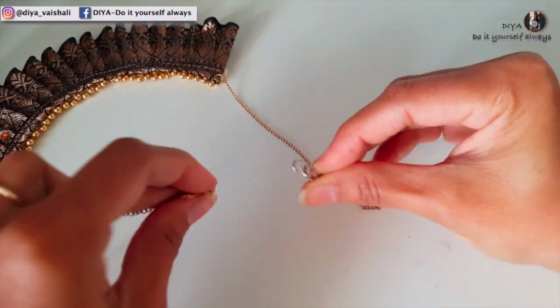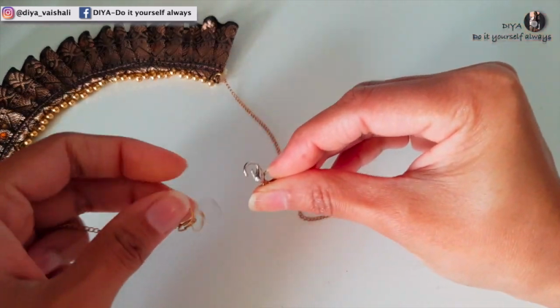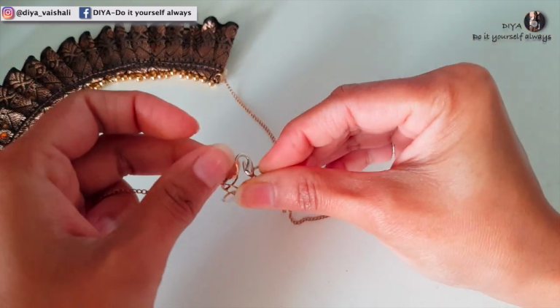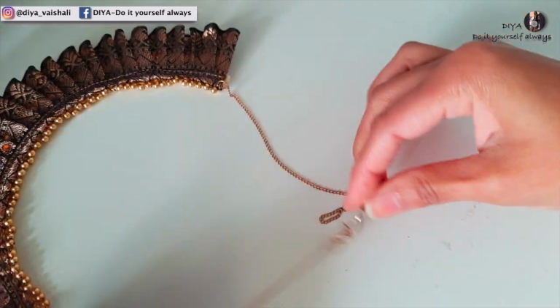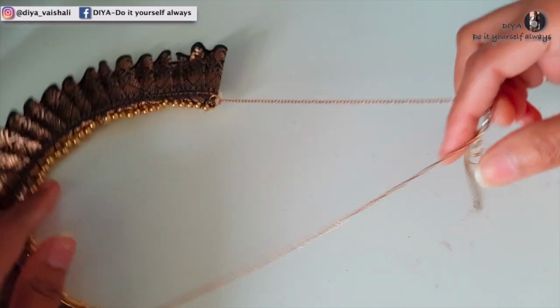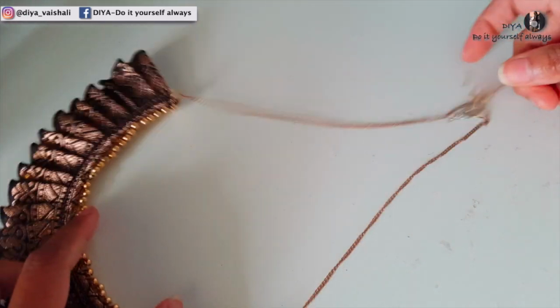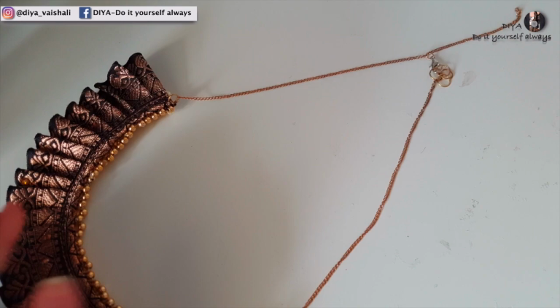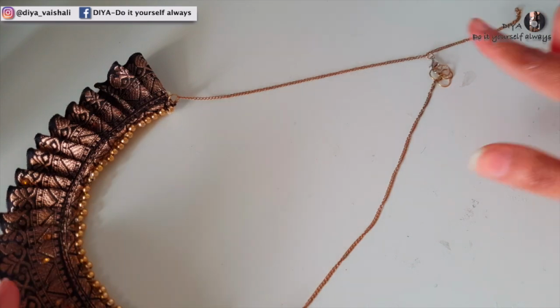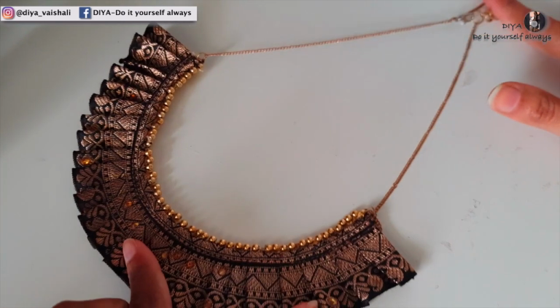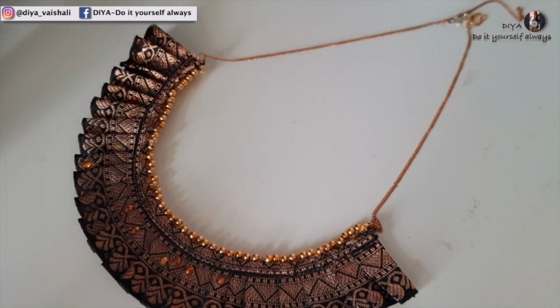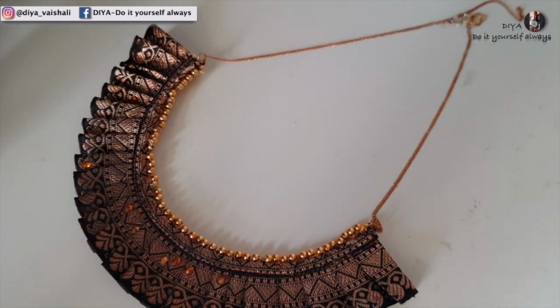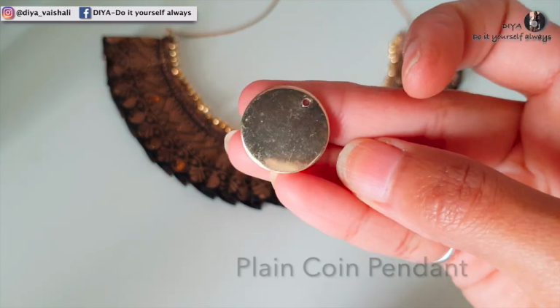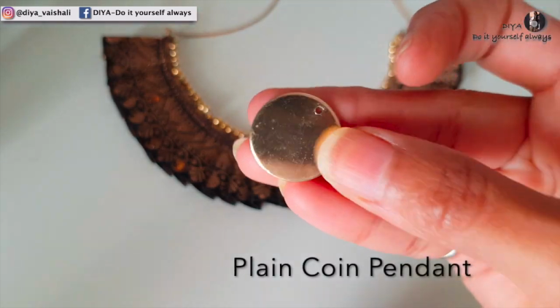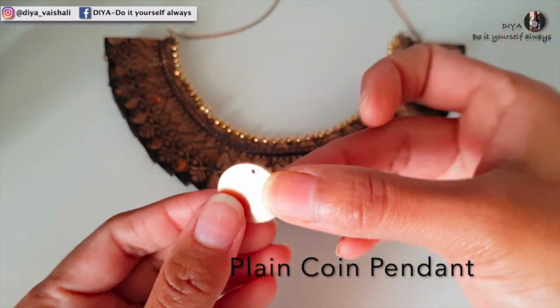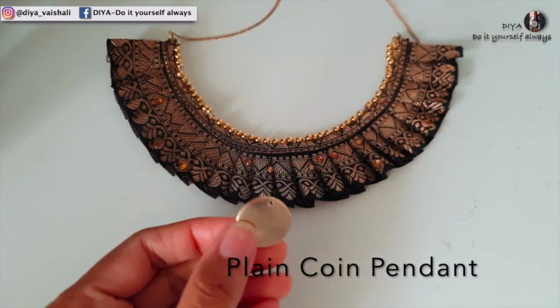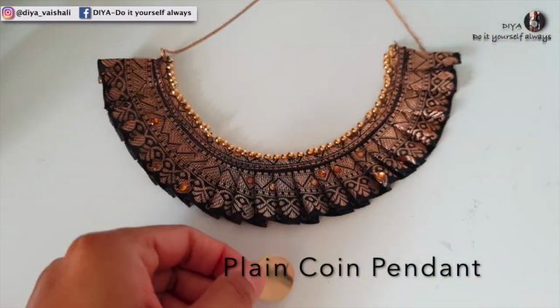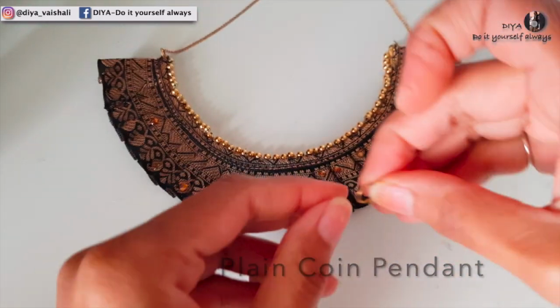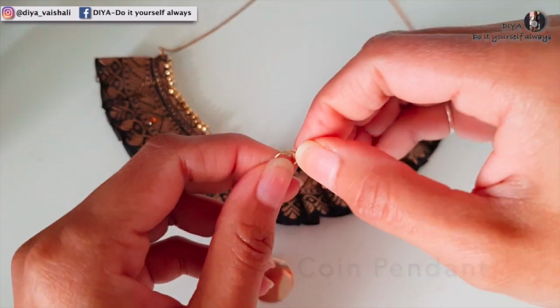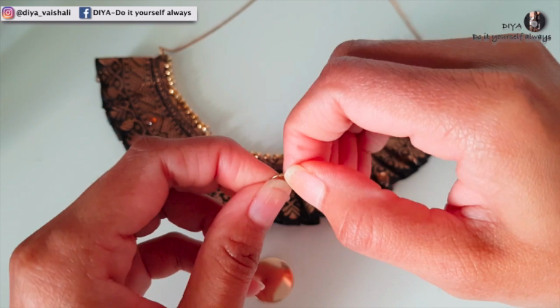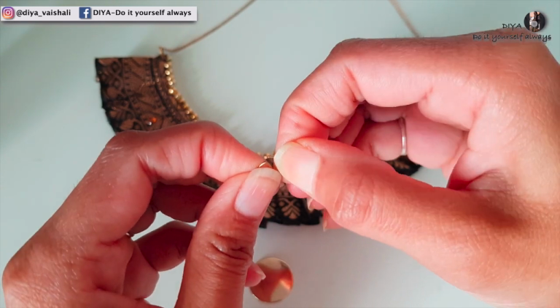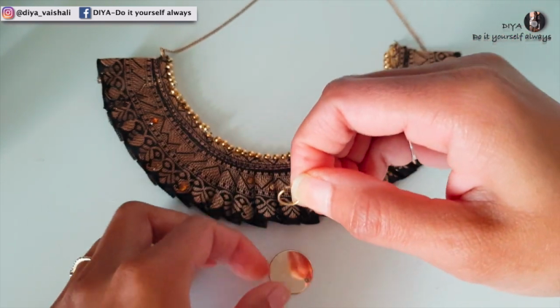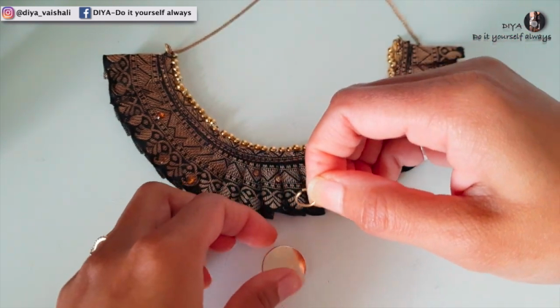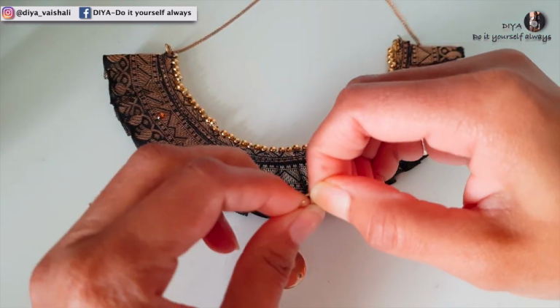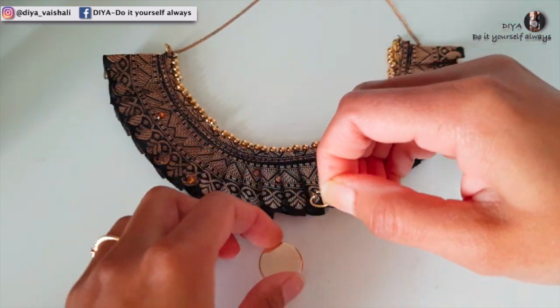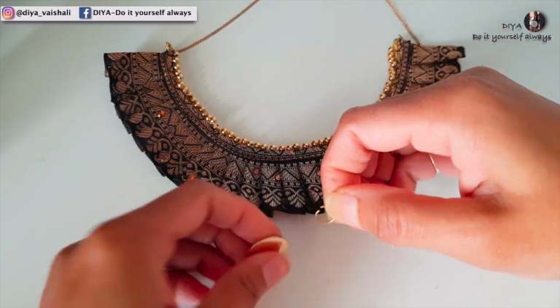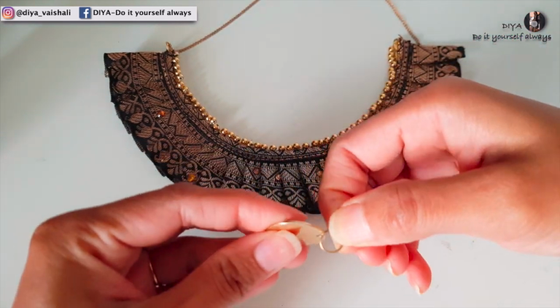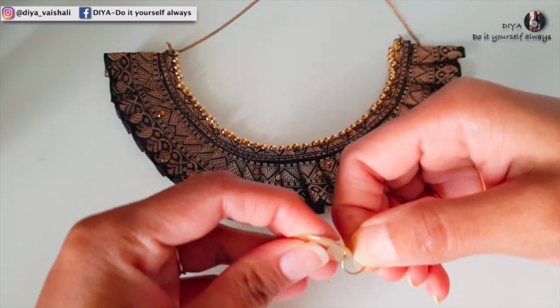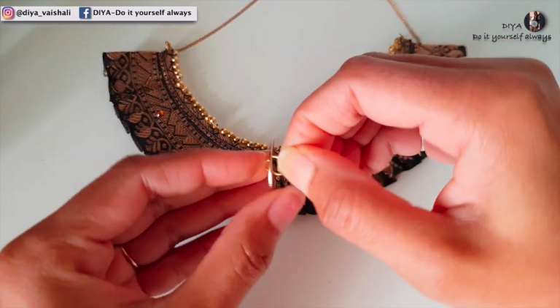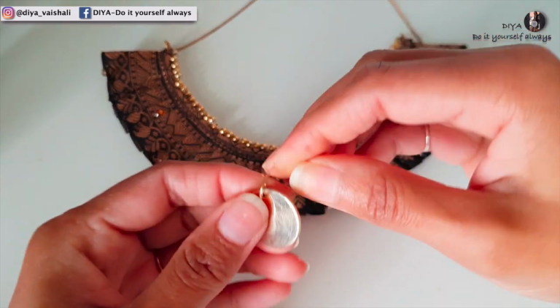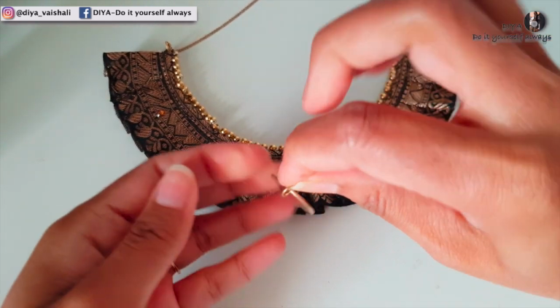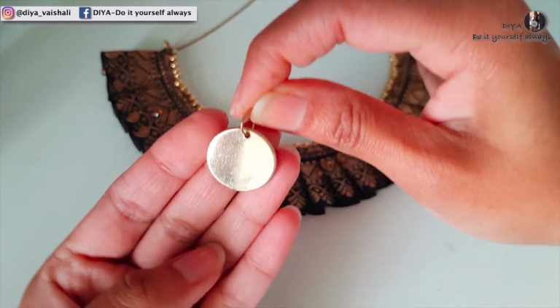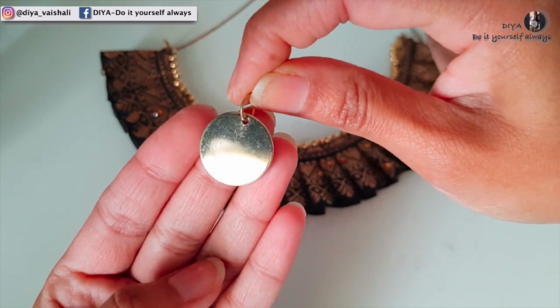This is how the chain will hold the necklace. I also had this plain coin pendant which I'm going to use — you just need a jump ring and attach this pendant at the center of the pleats.